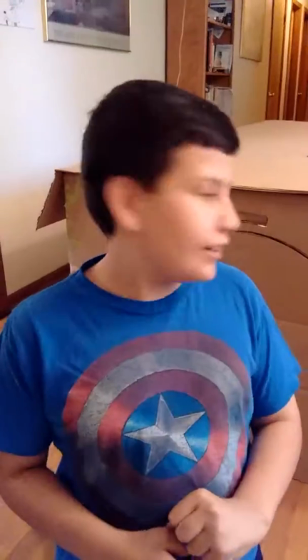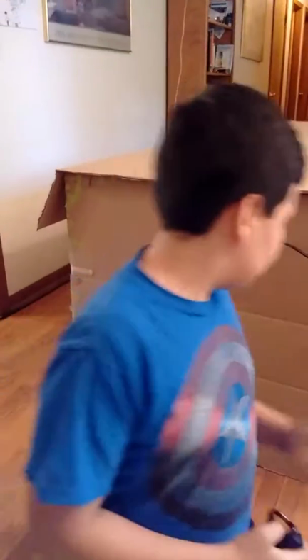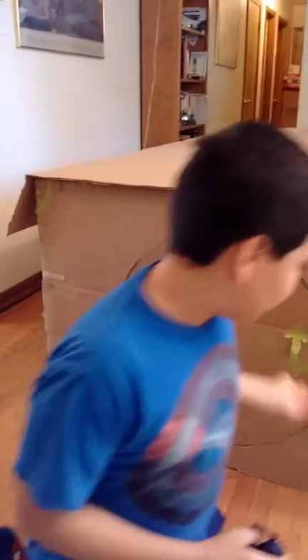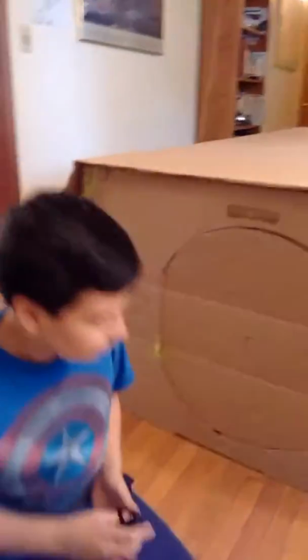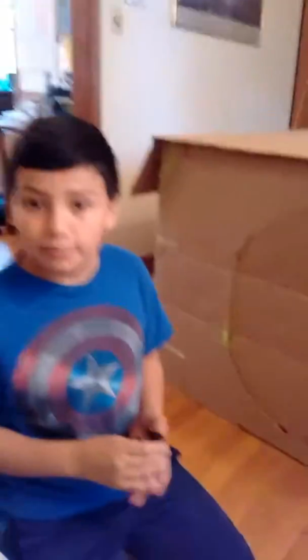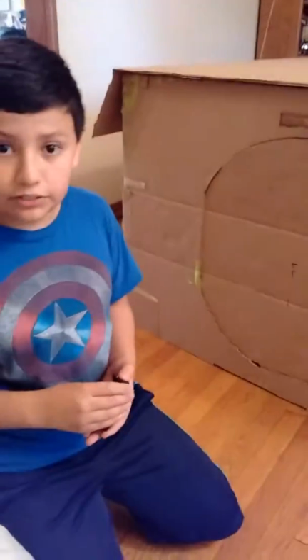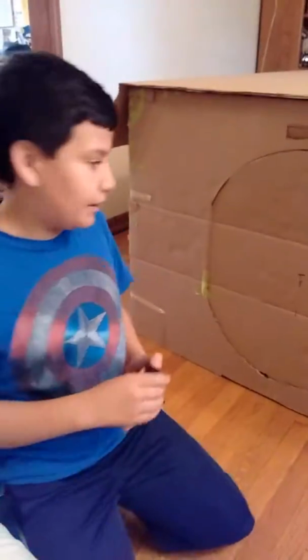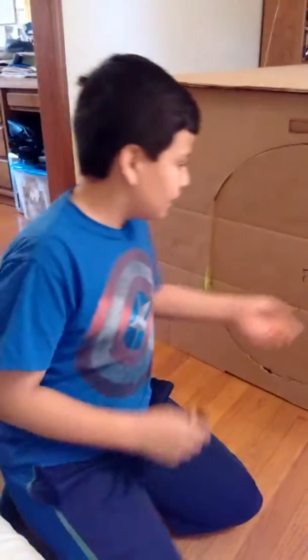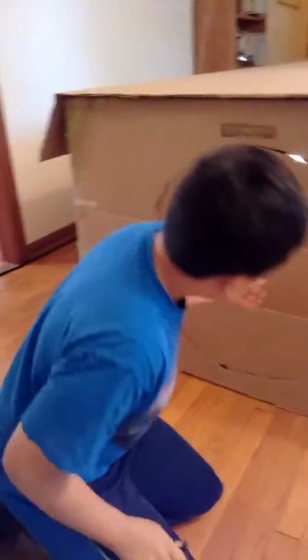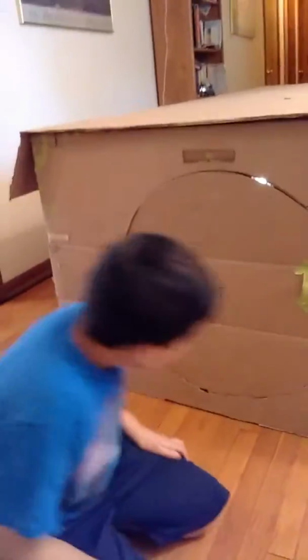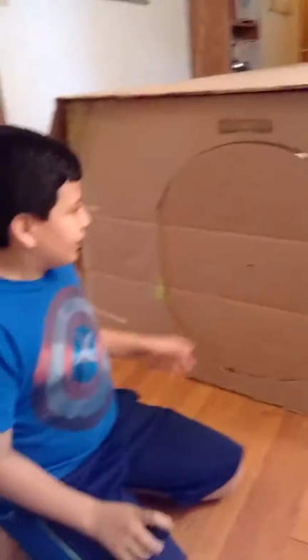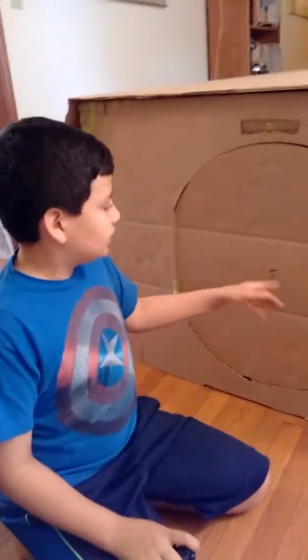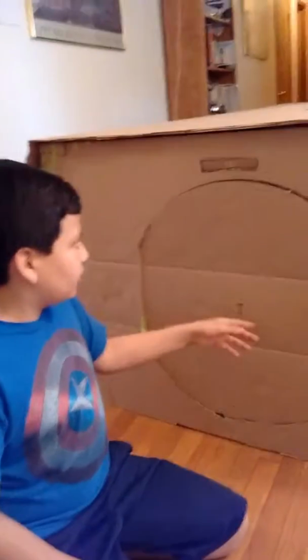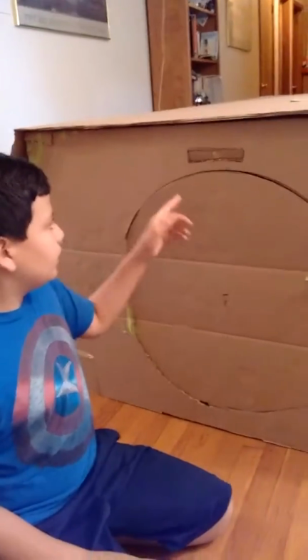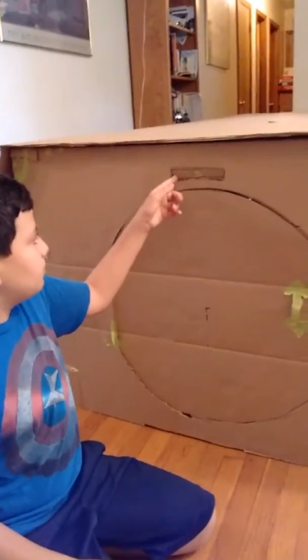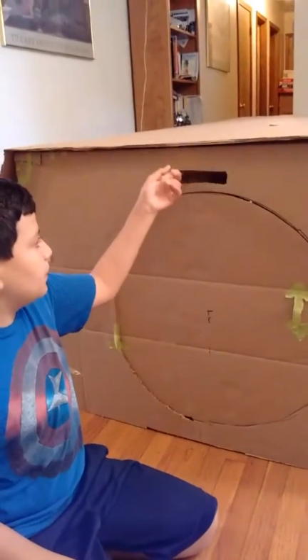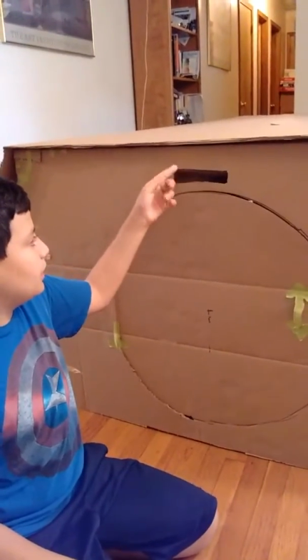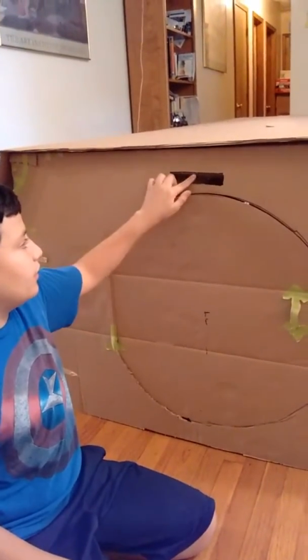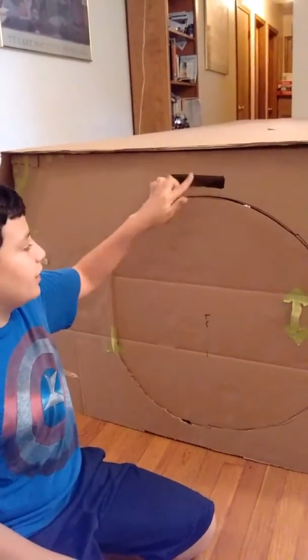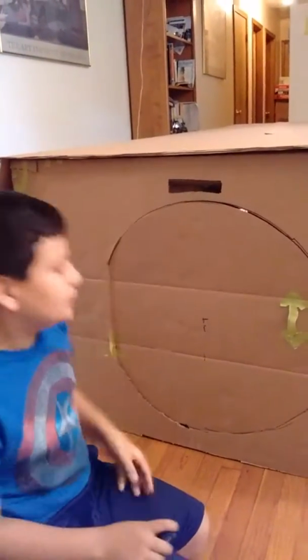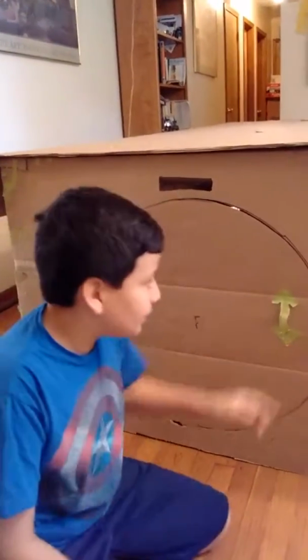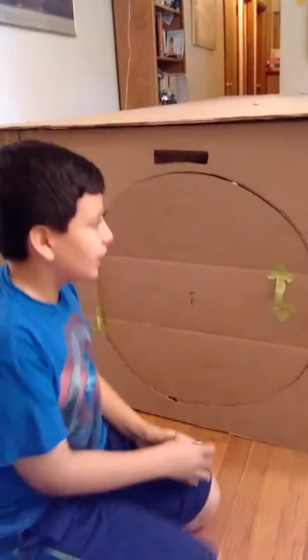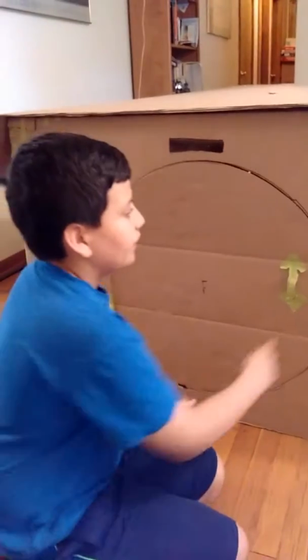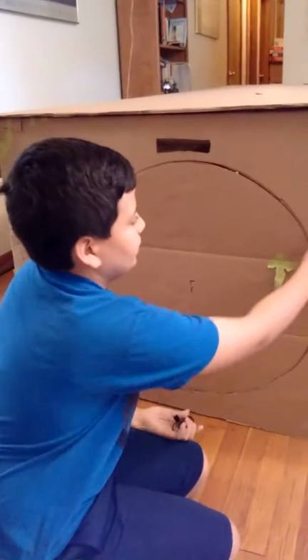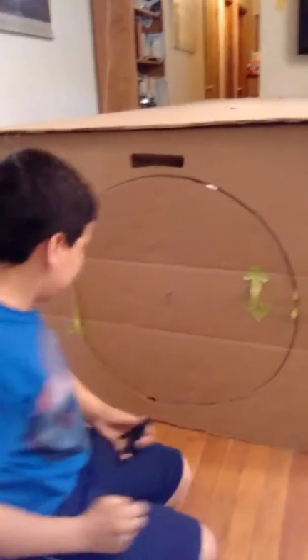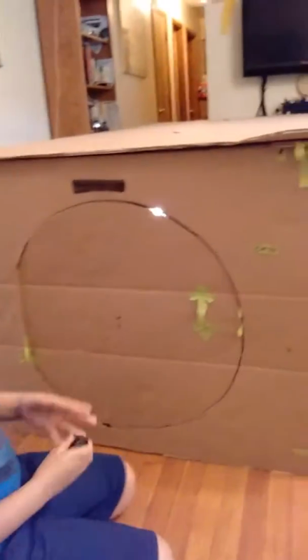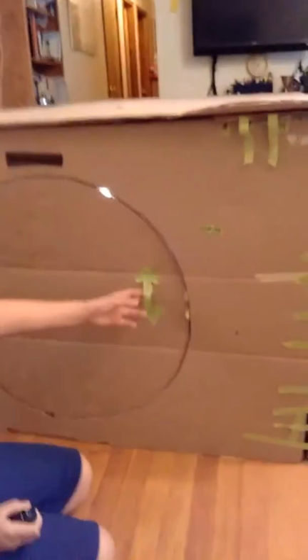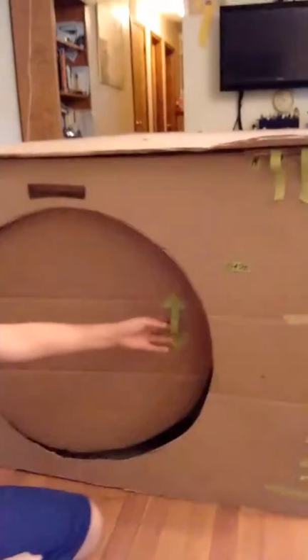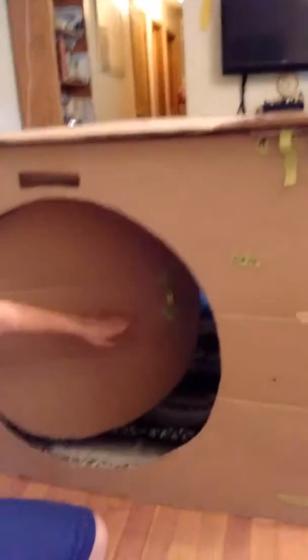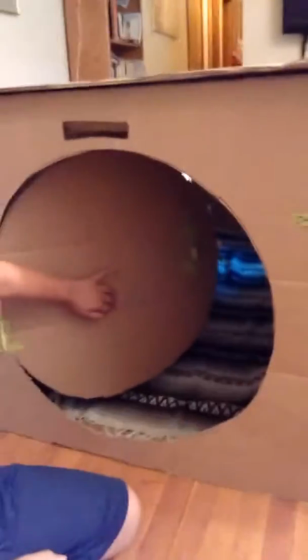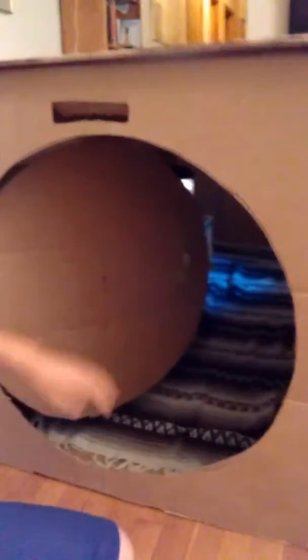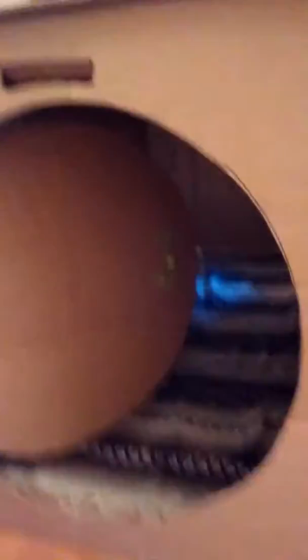Jeff here, and I'm doing a box fort review of my box fort I made. Here, right here, is the door — the little peephole thing that you can access from the inside. Here's the bank number for the house. And let's go into the review.